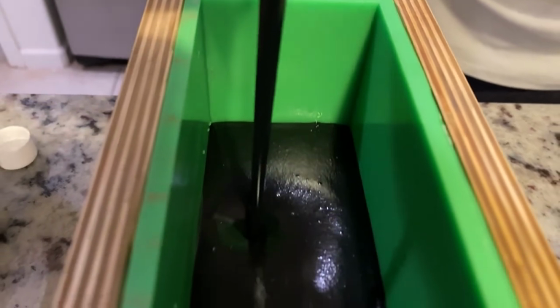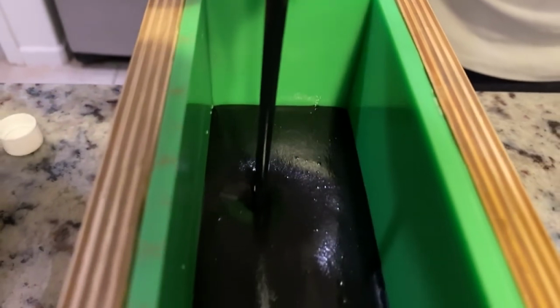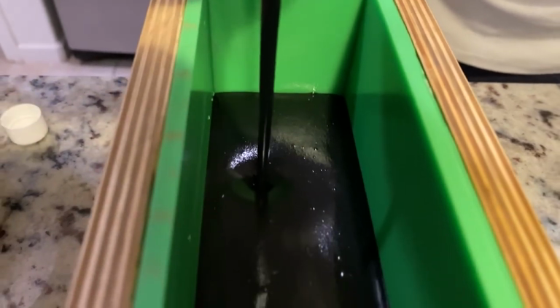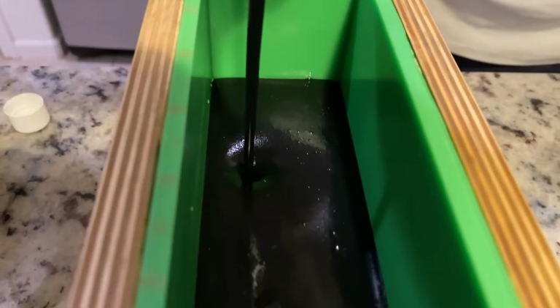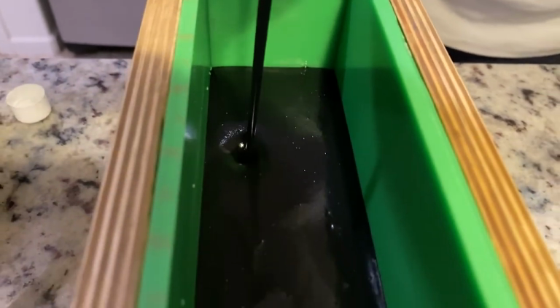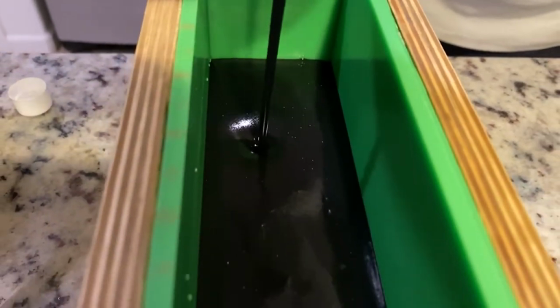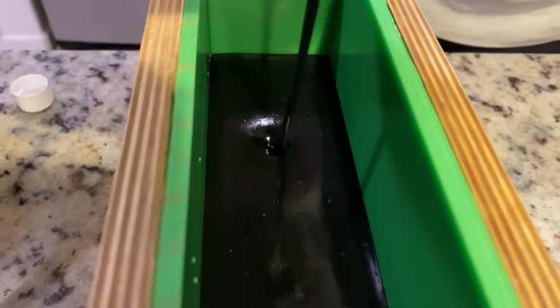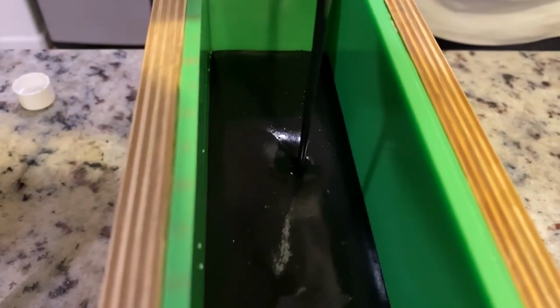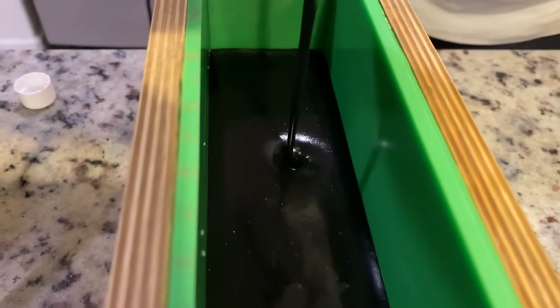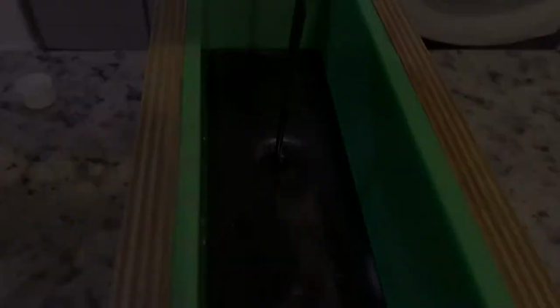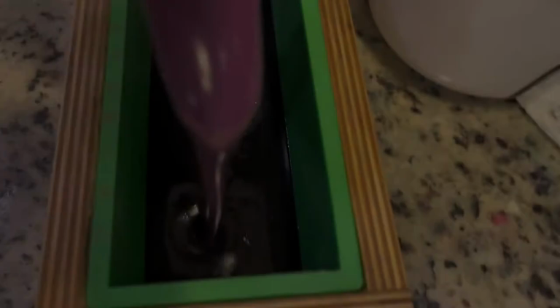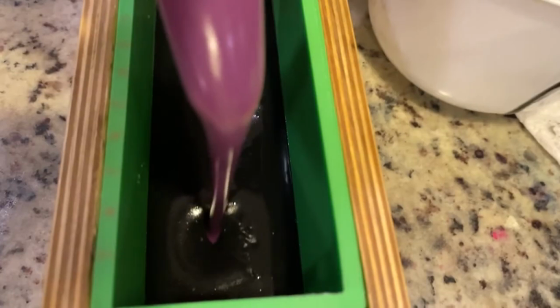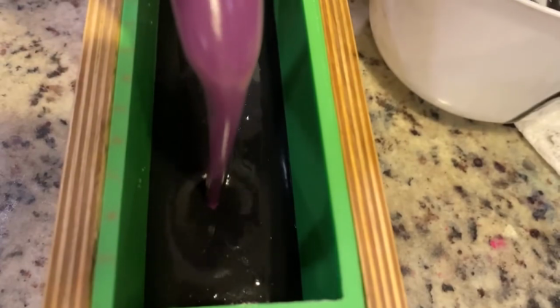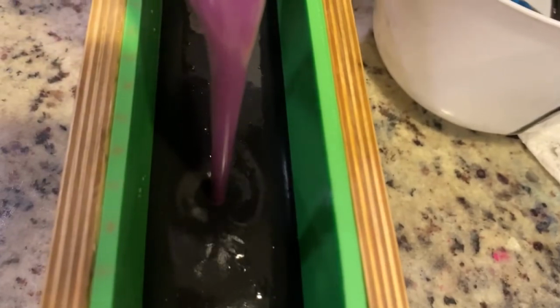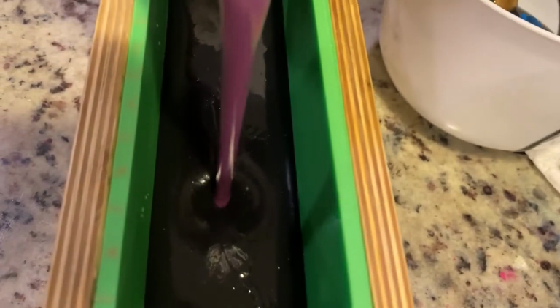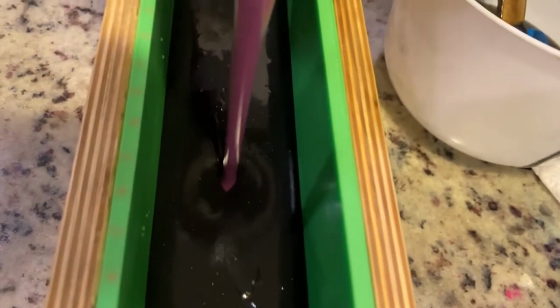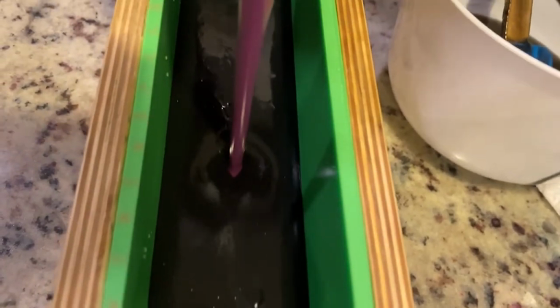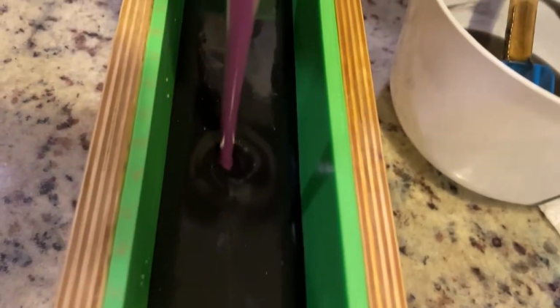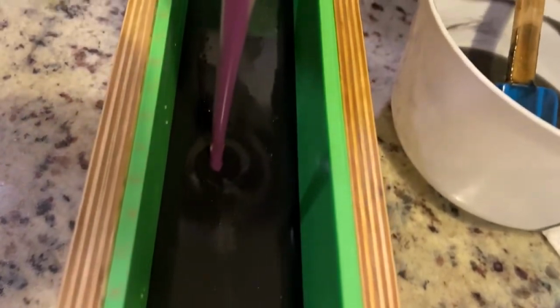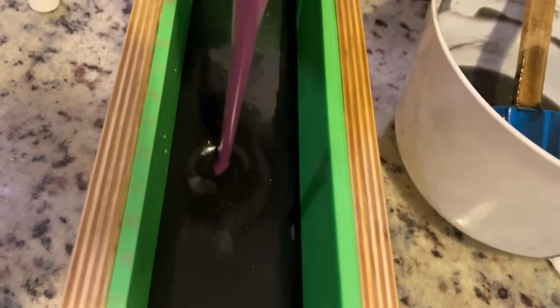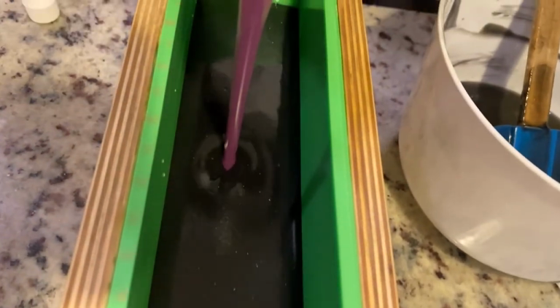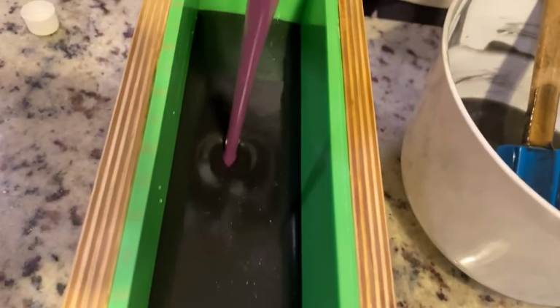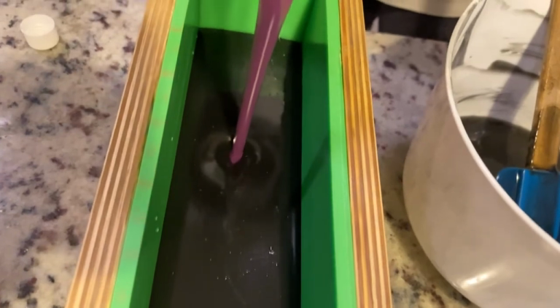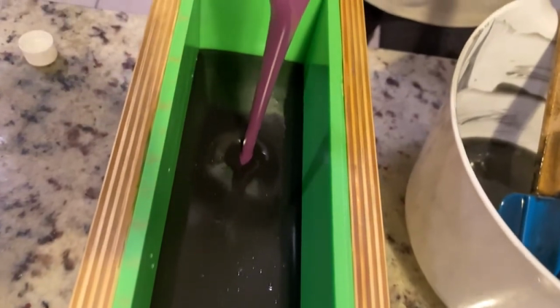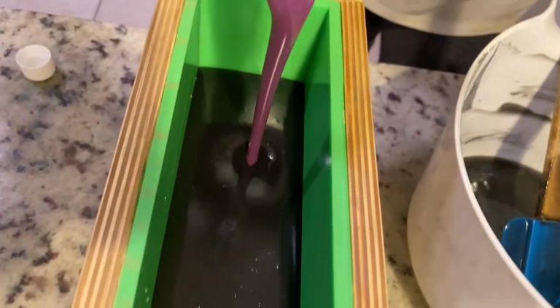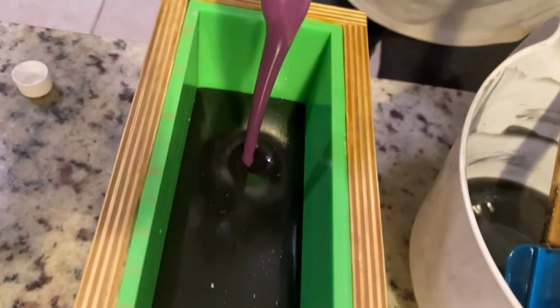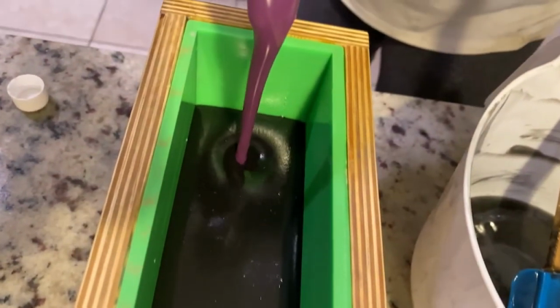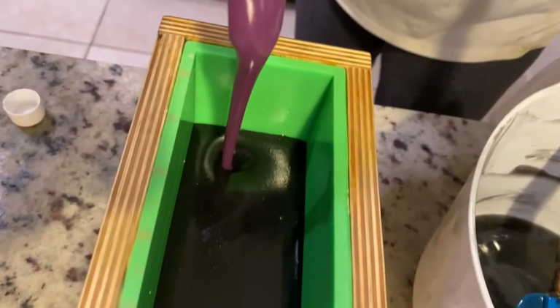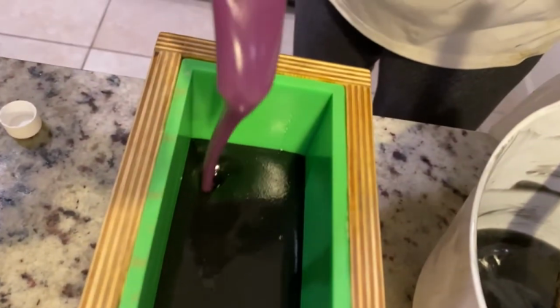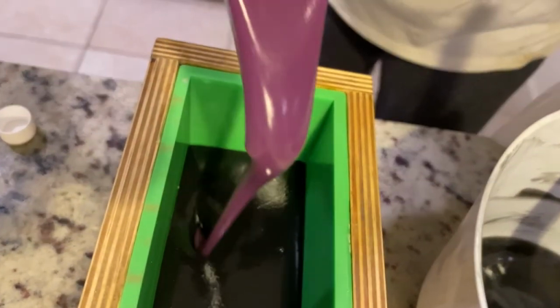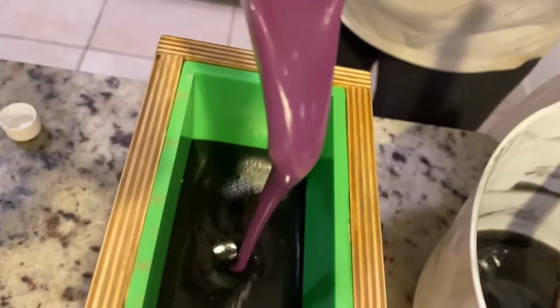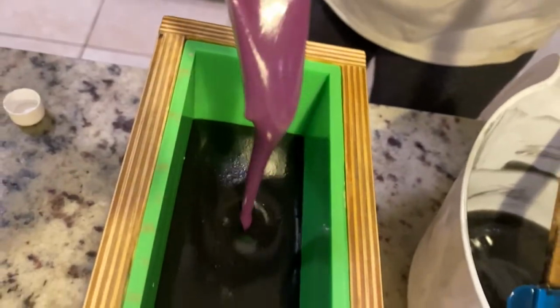Here I'm pouring the black batter which is activated charcoal and a little black mica. I also mixed together this purple color which is our favorite, with a little bit of red and blue, and it came out pretty good.